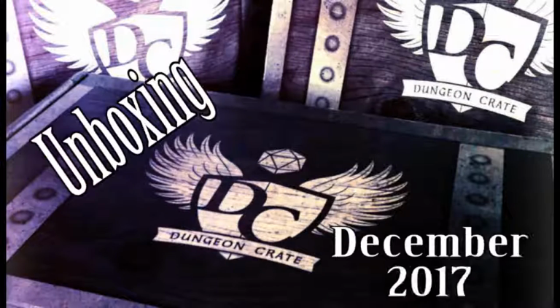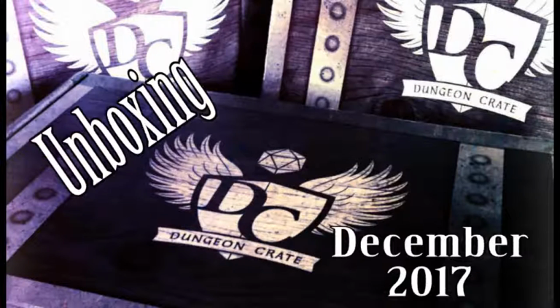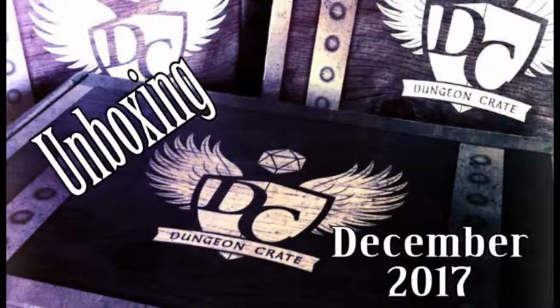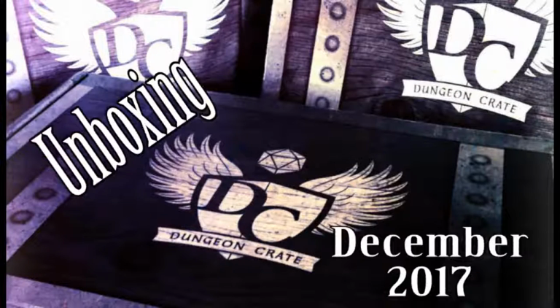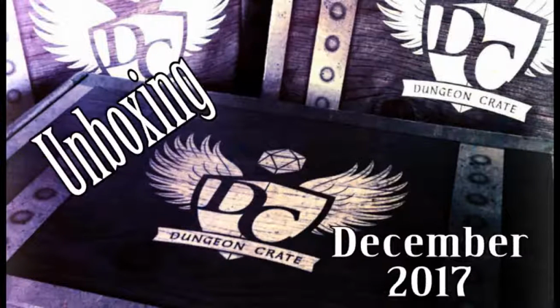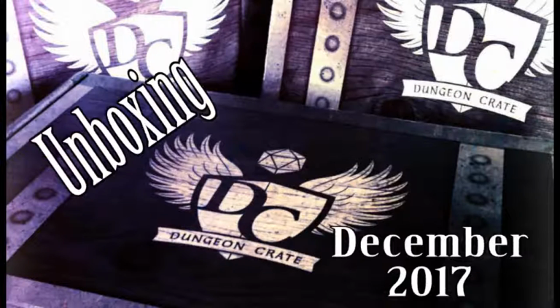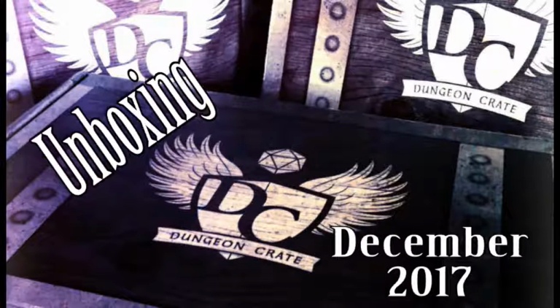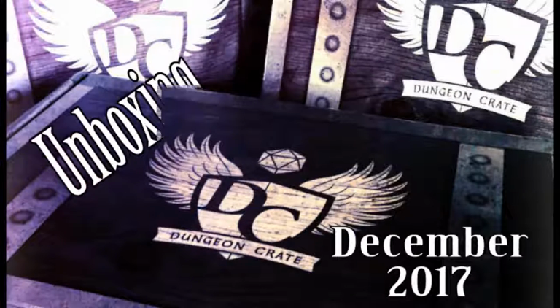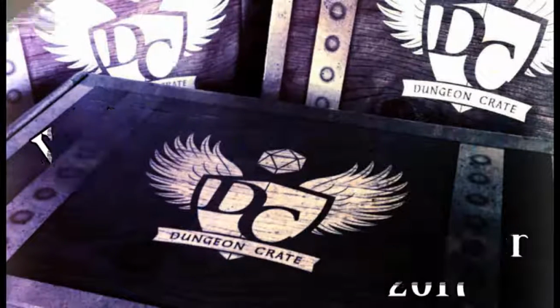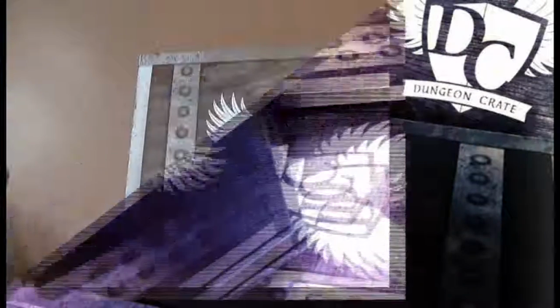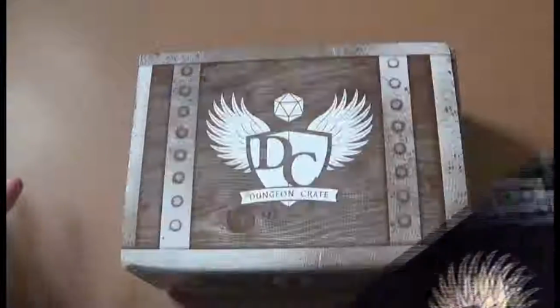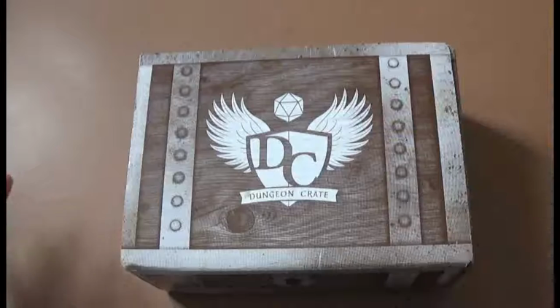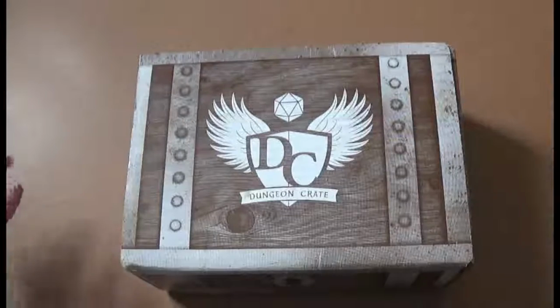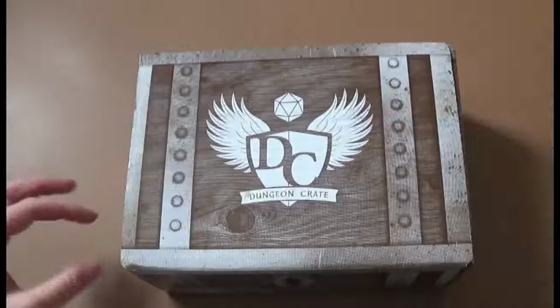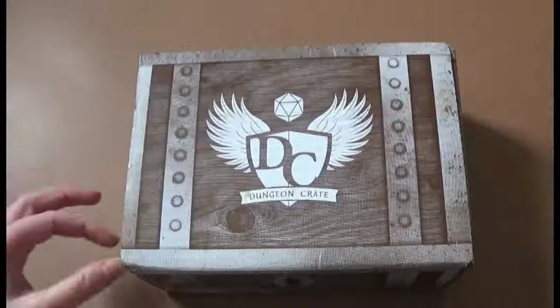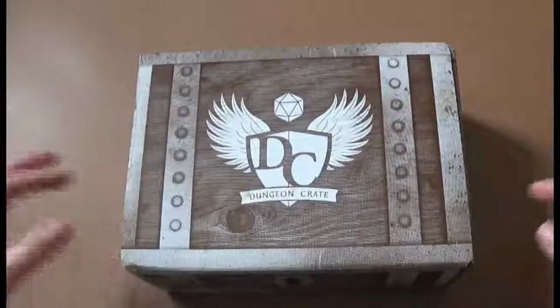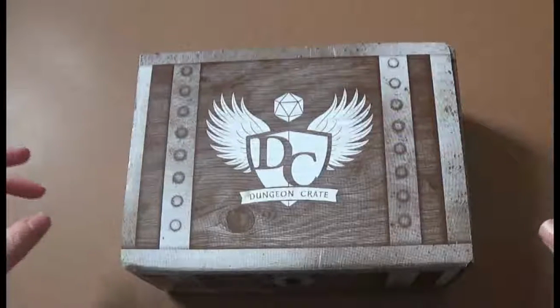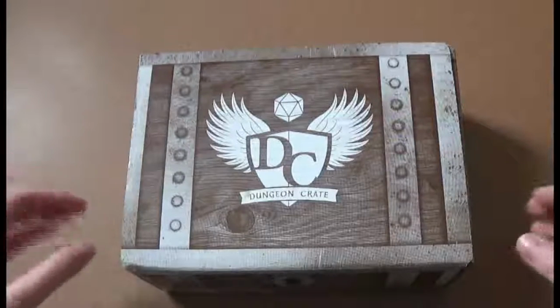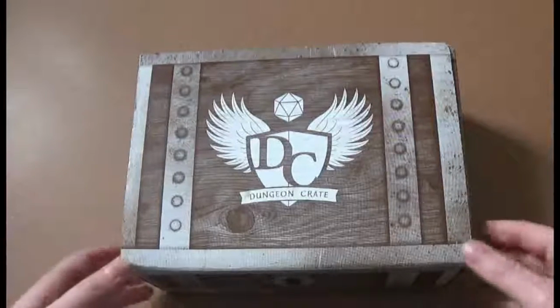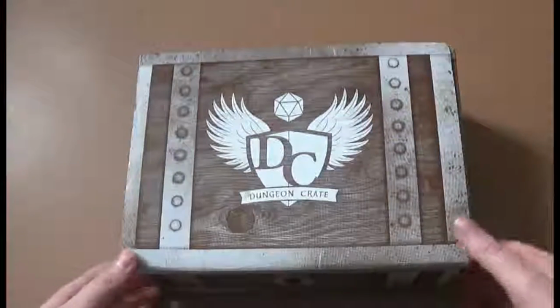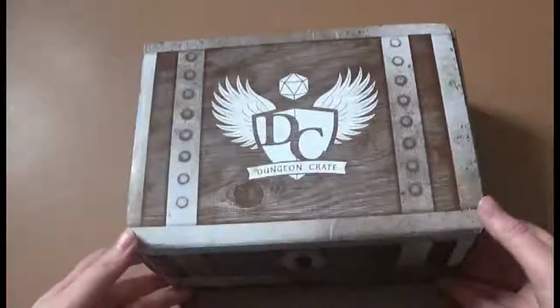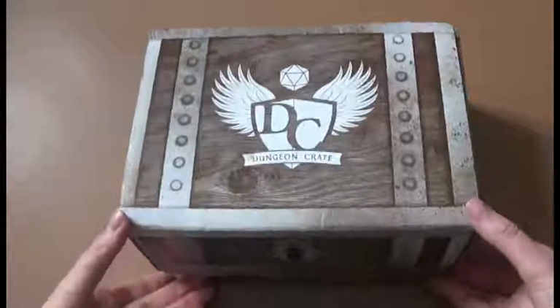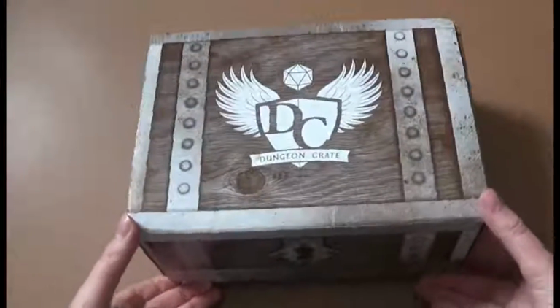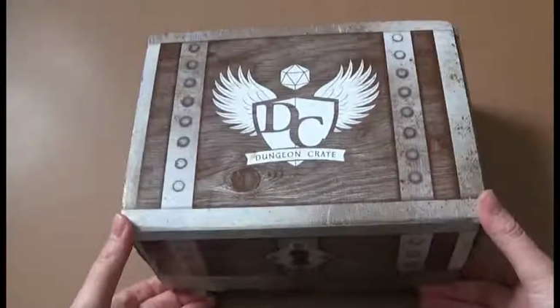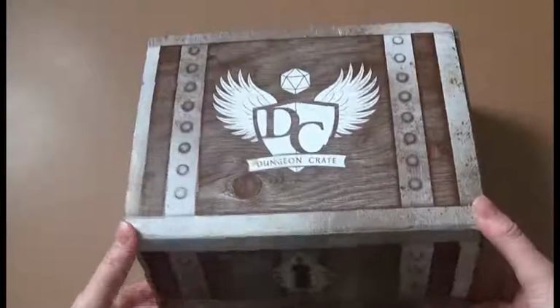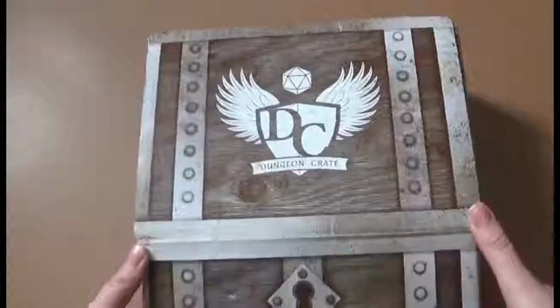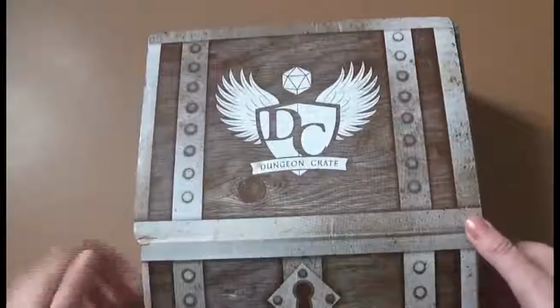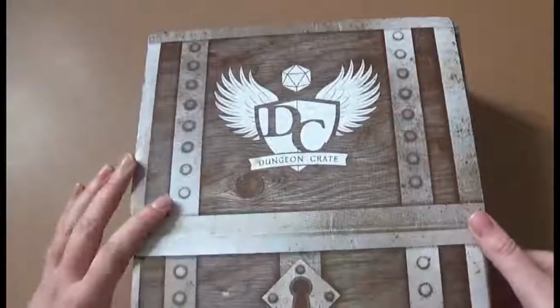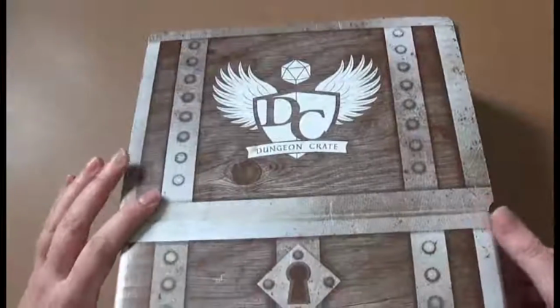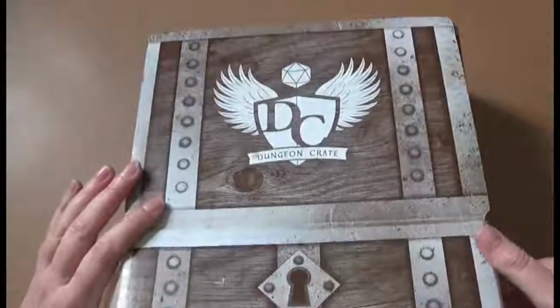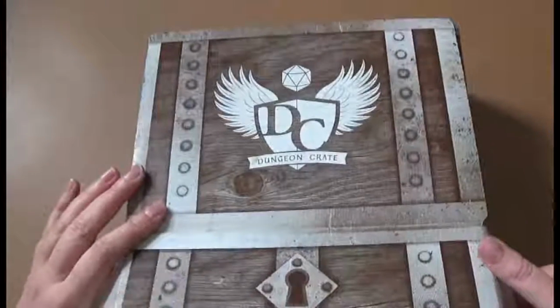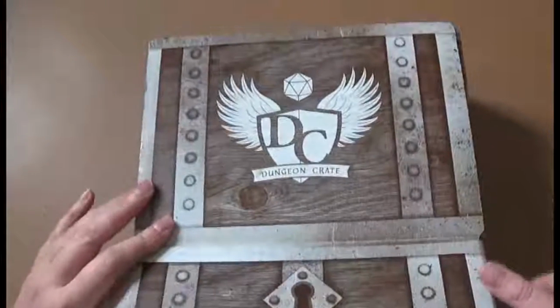Welcome back friends and scoundrels. We are doing our Dungeon Crate unboxing a little bit different today because it is Yule and we're super busy and don't have time to do our normal unboxing video.